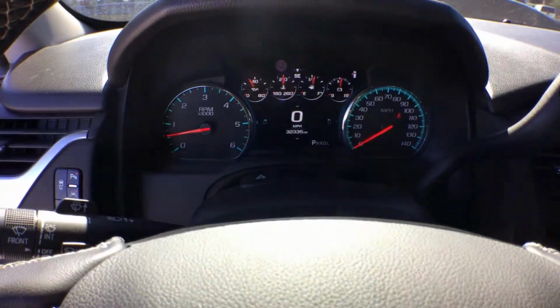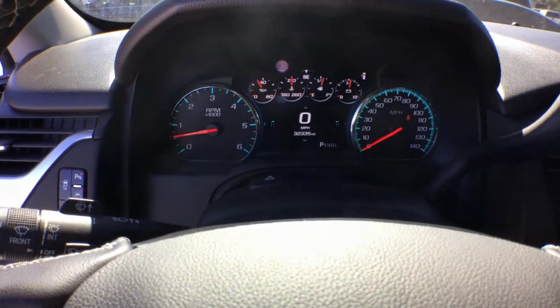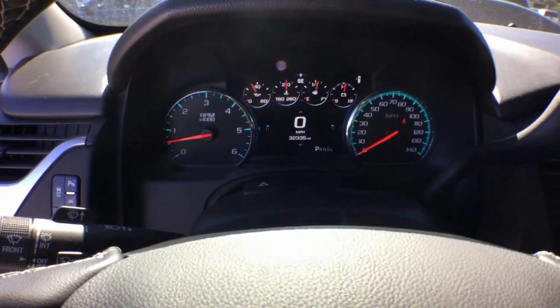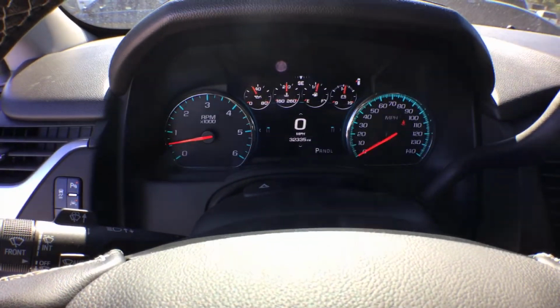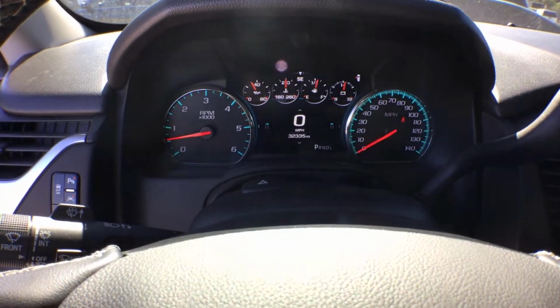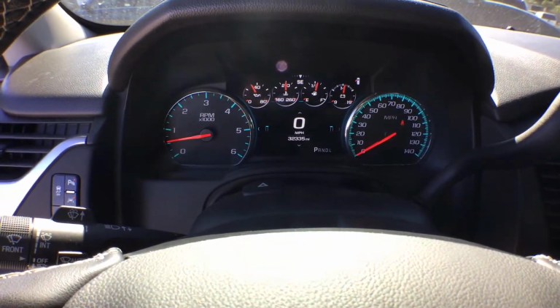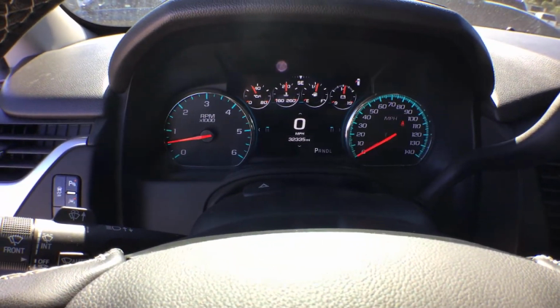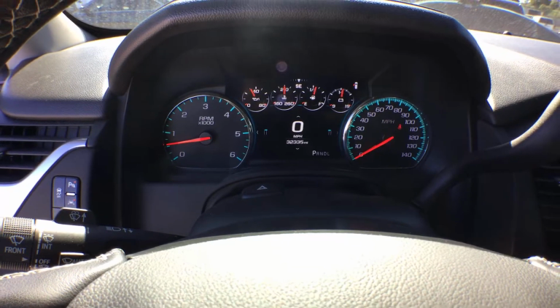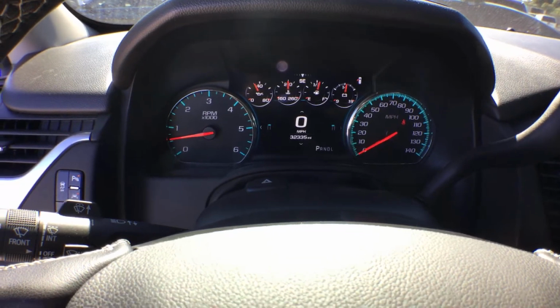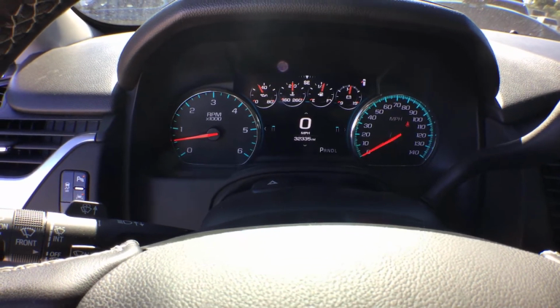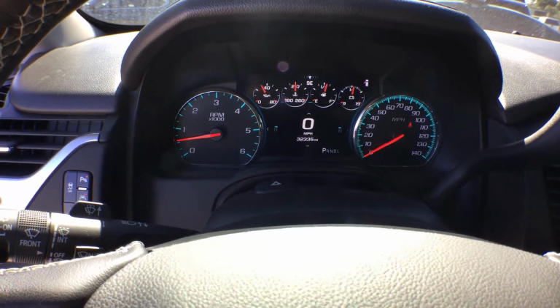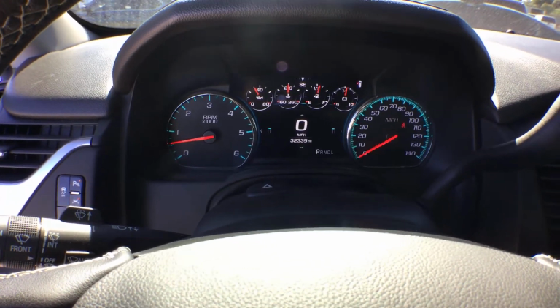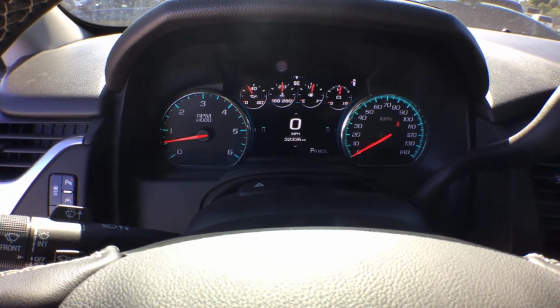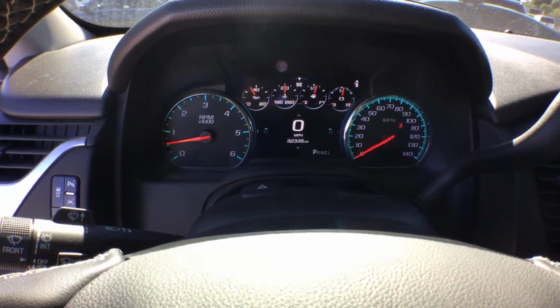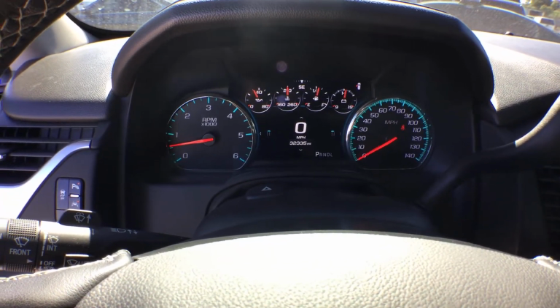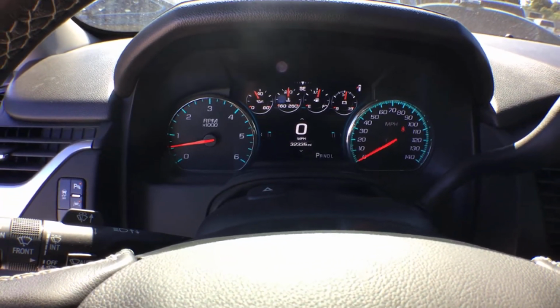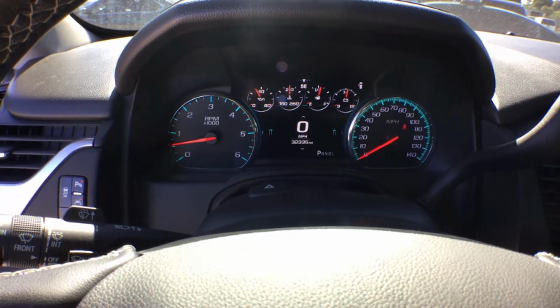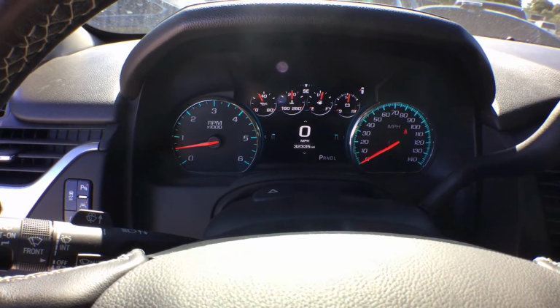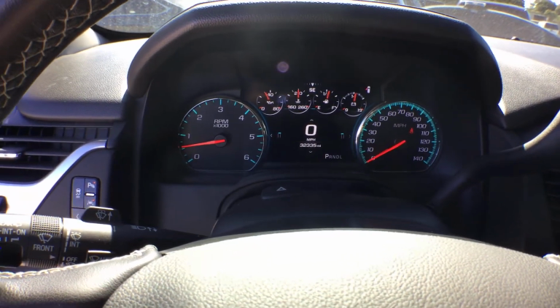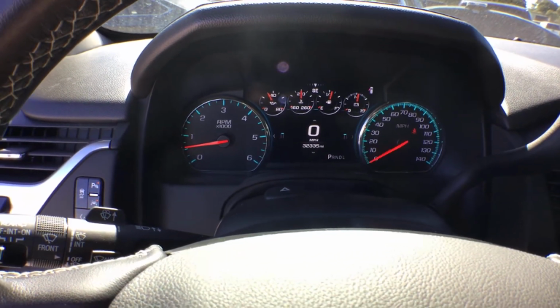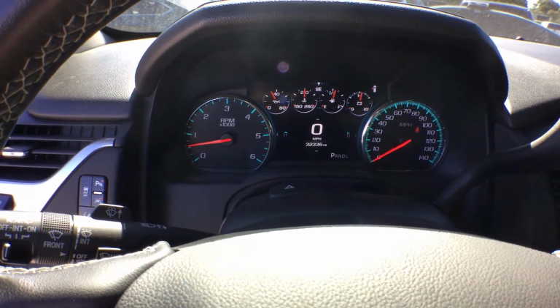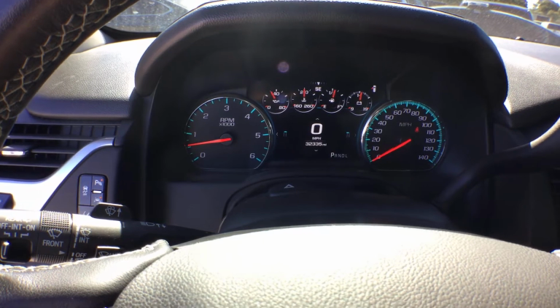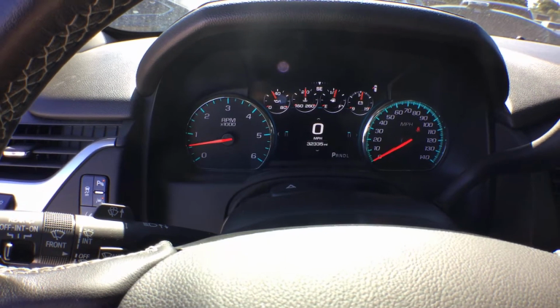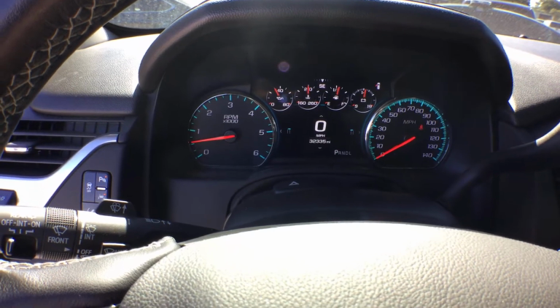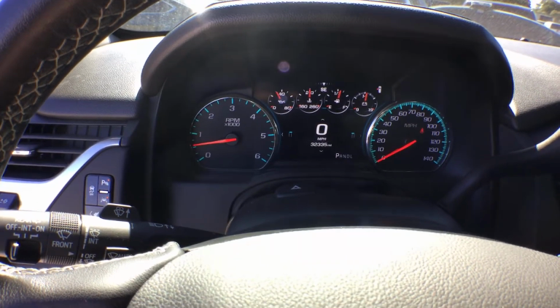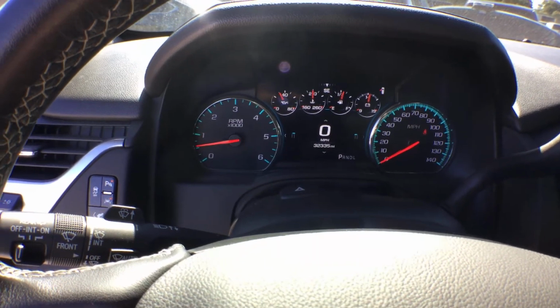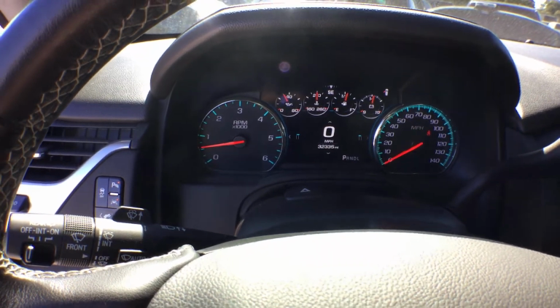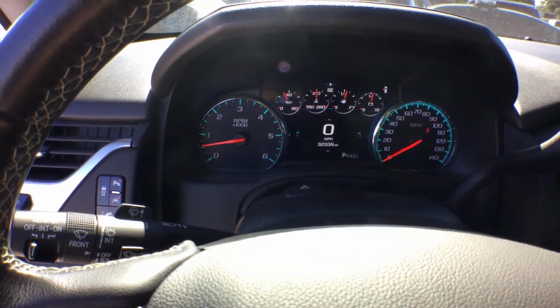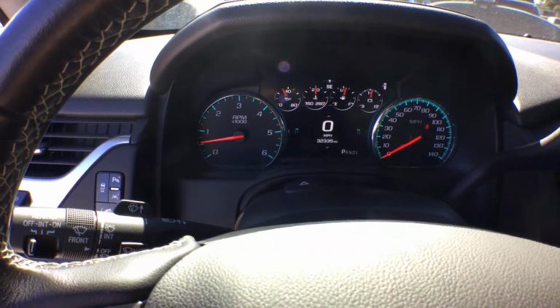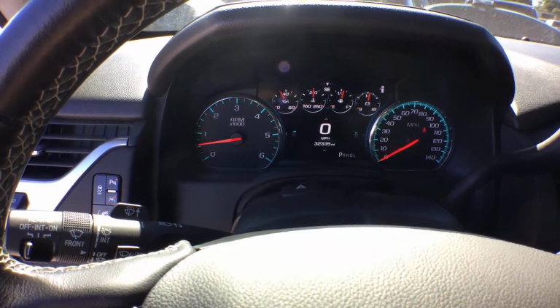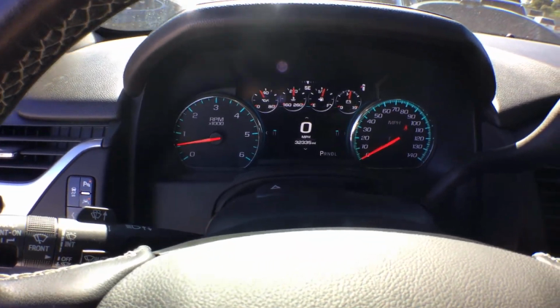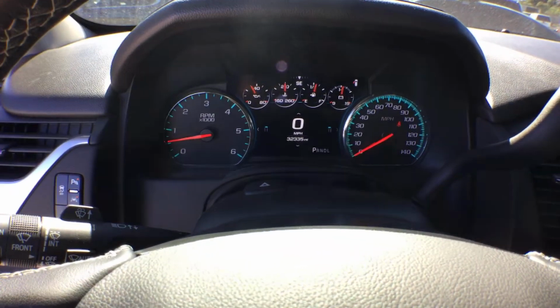It's got 32,335 miles and is still under factory warranty, so you can take this car to the dealership — whatever is covered under warranty, they have to replace it.